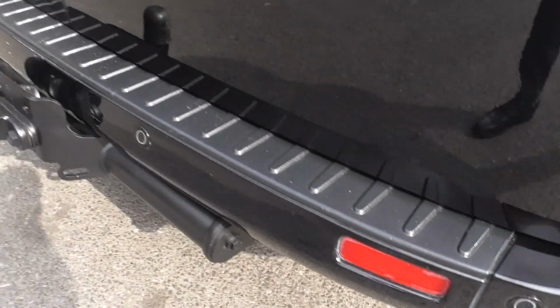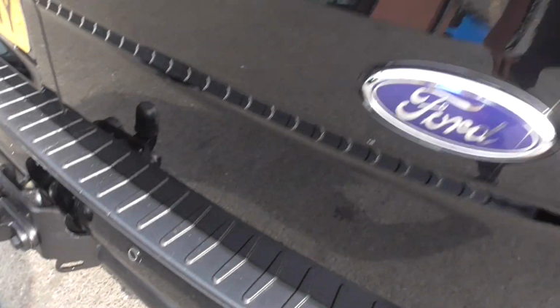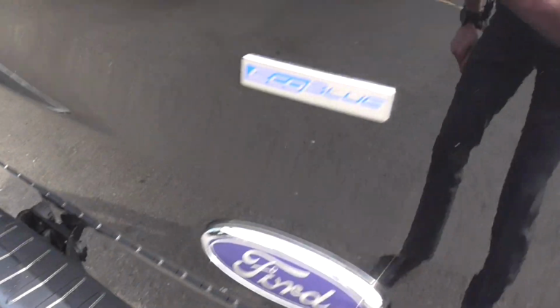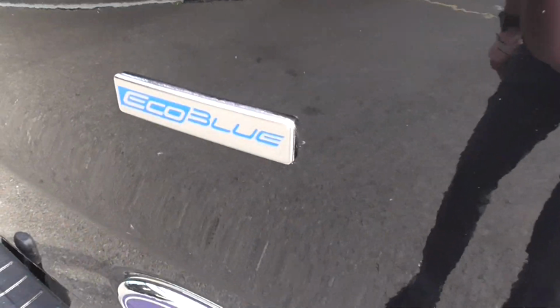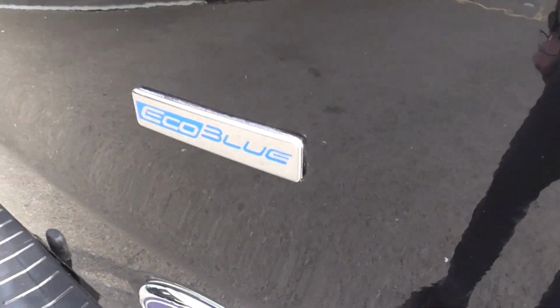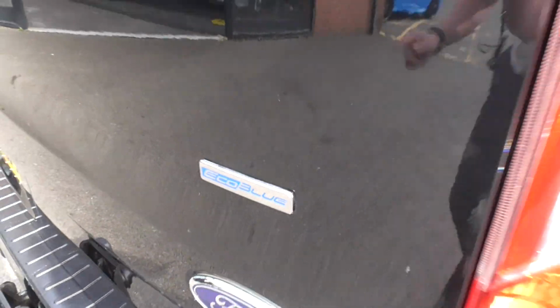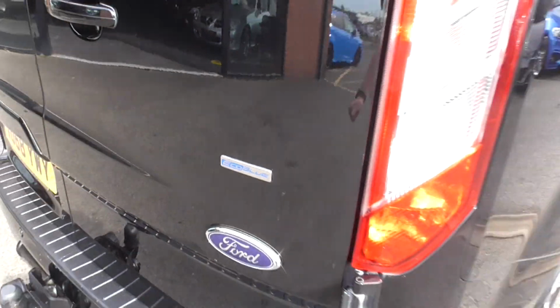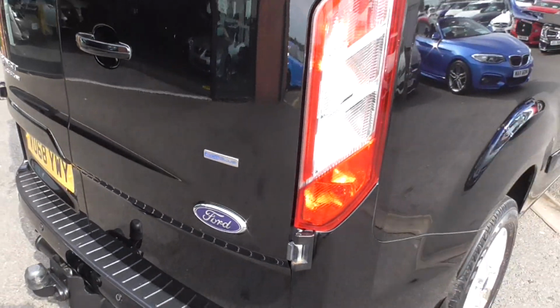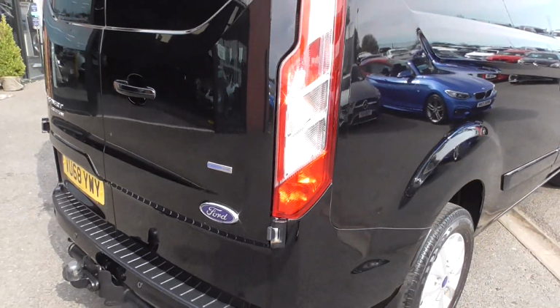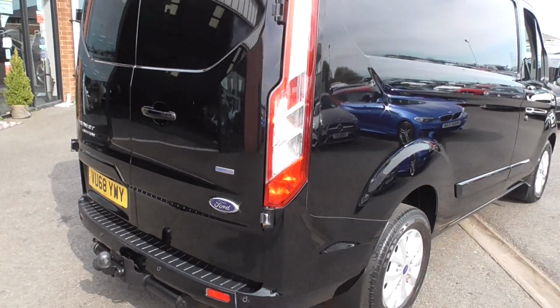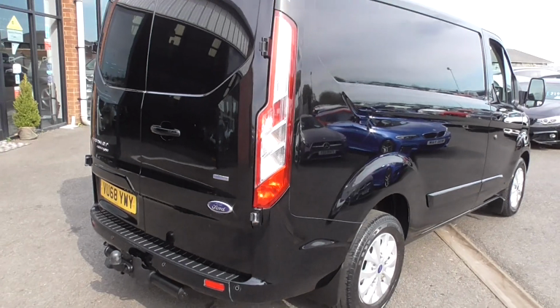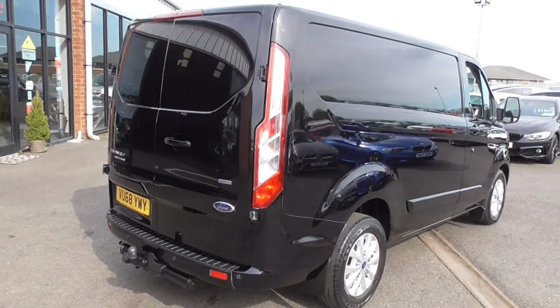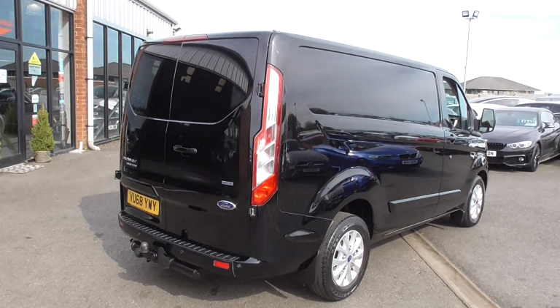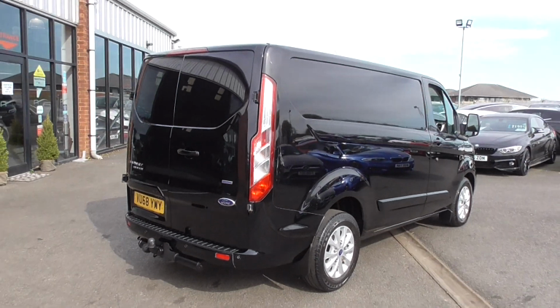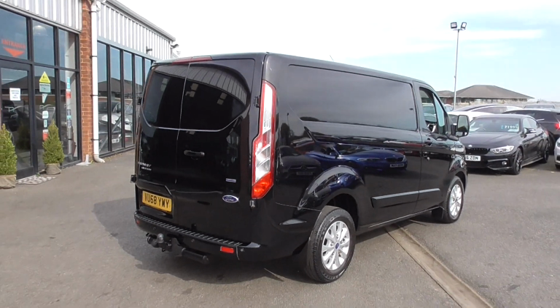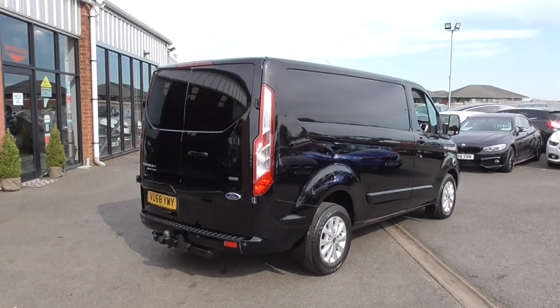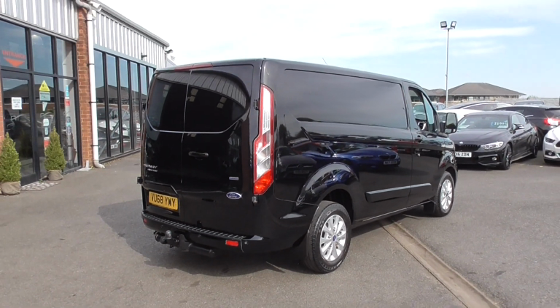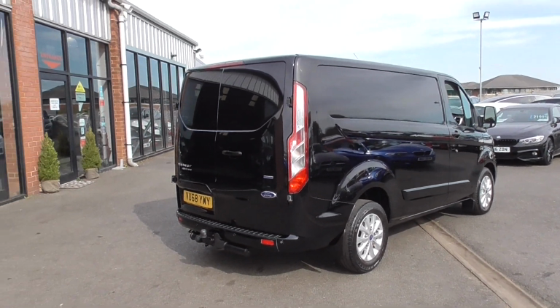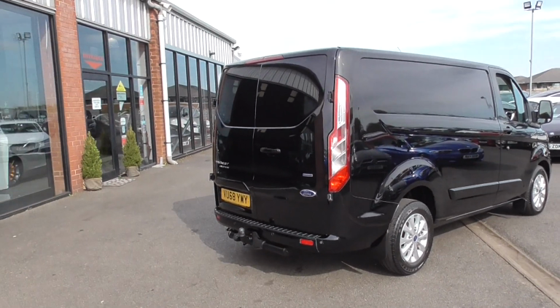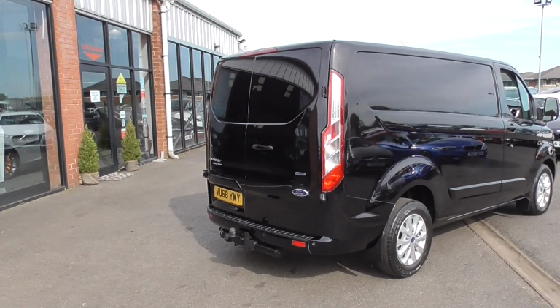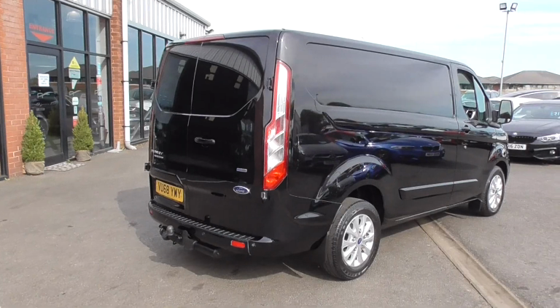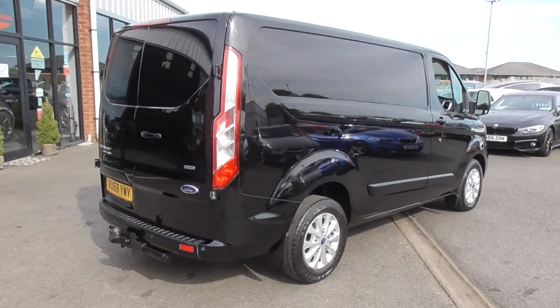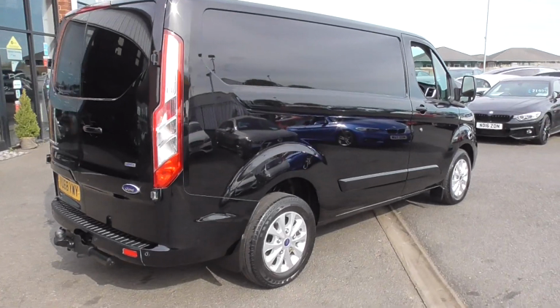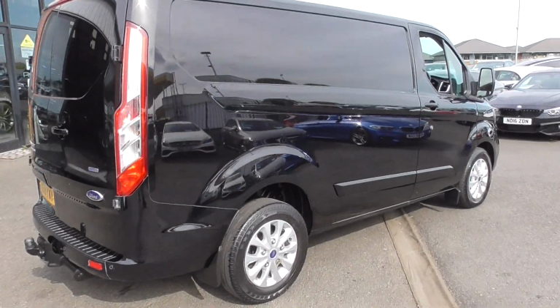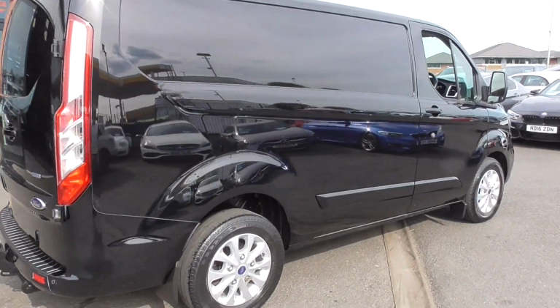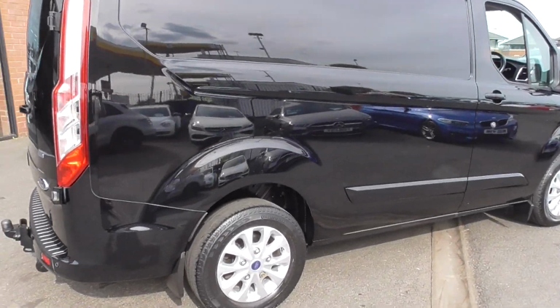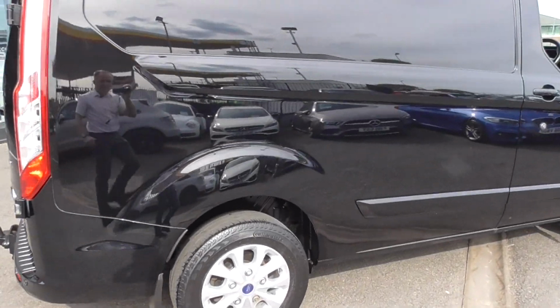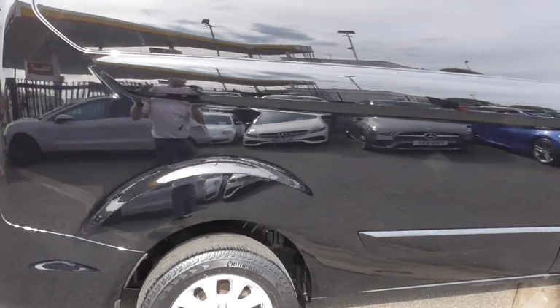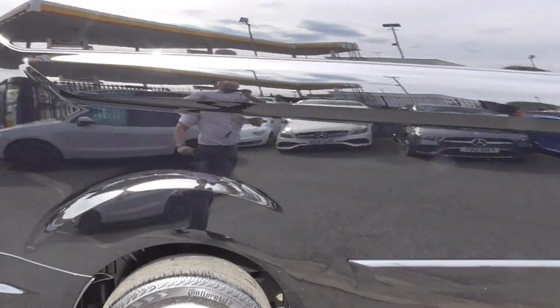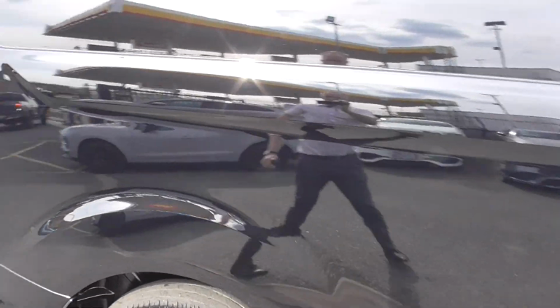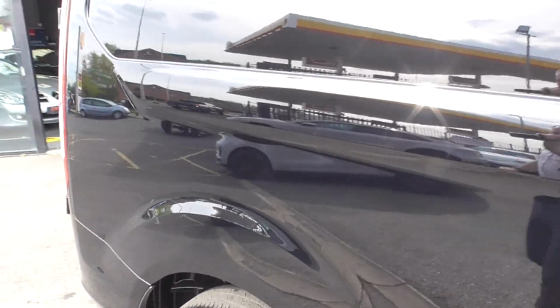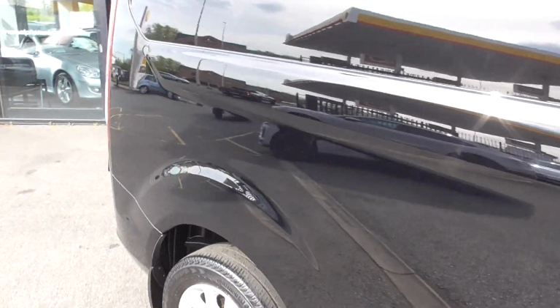This is the newer EcoBlue engine. Being a 68-plate, it is LEZ compliant. So if you live in areas like Greater Manchester where they're trying to introduce a tax for driving in the inner city, this van is already clear to do that.